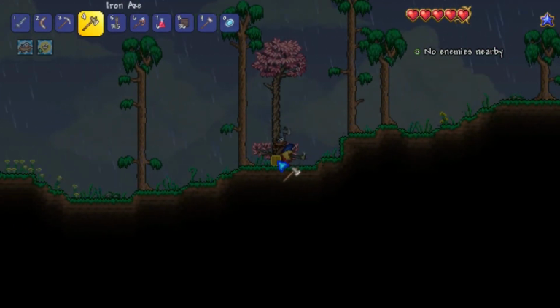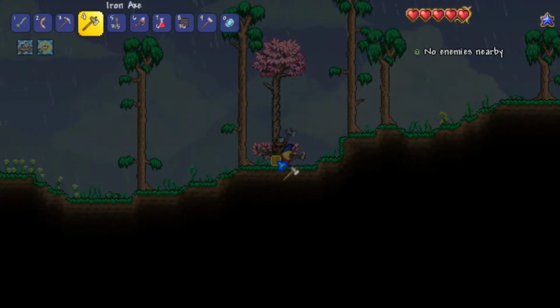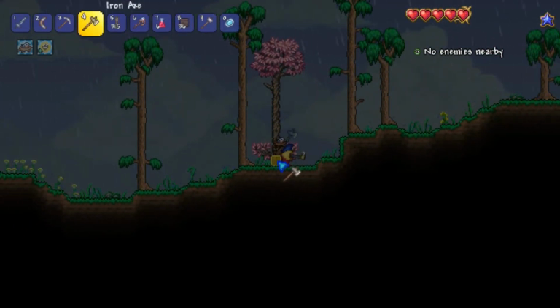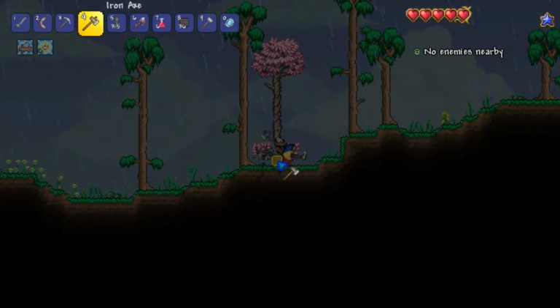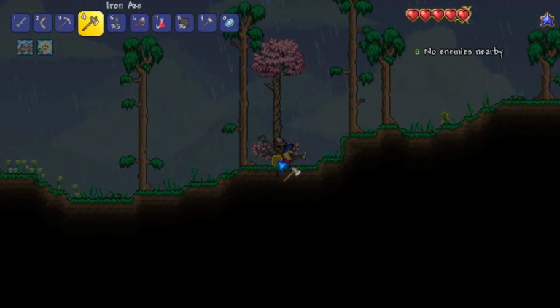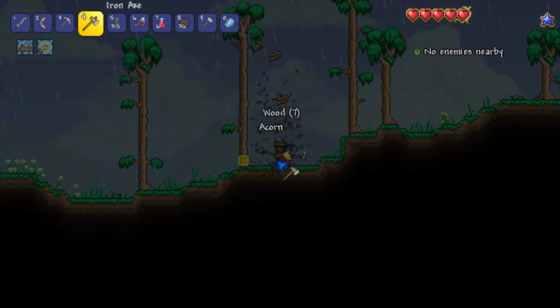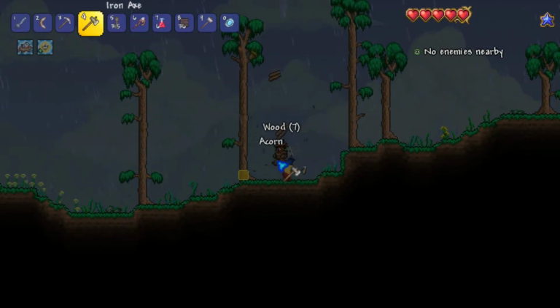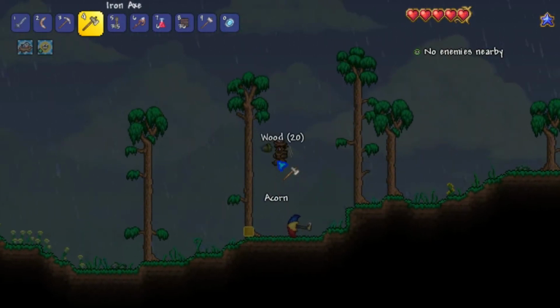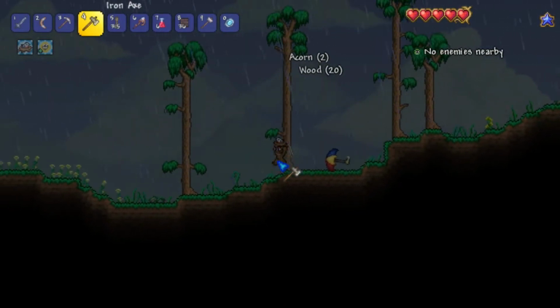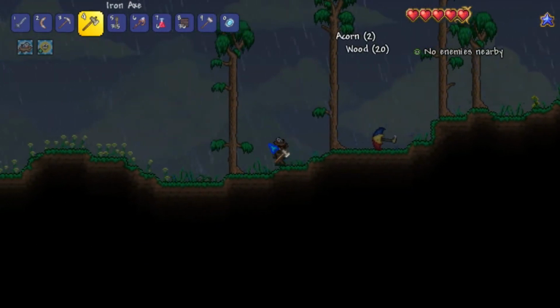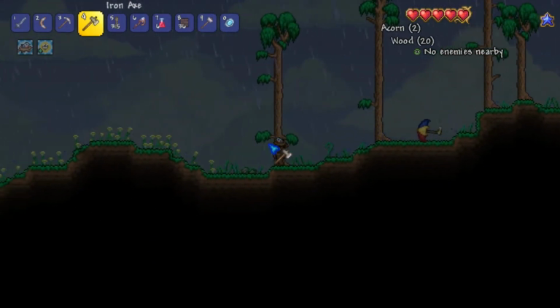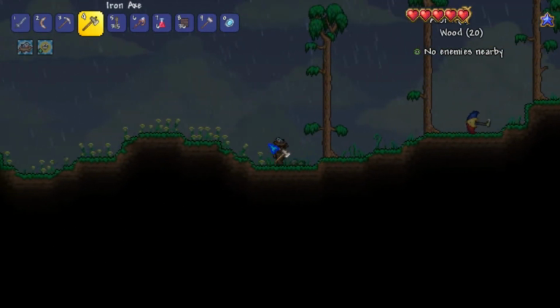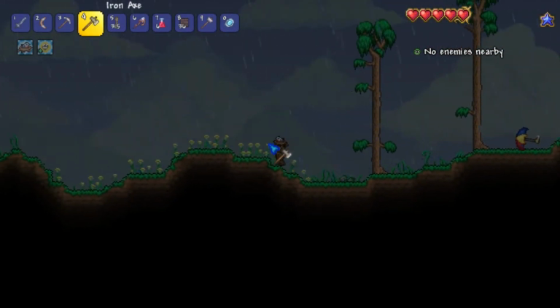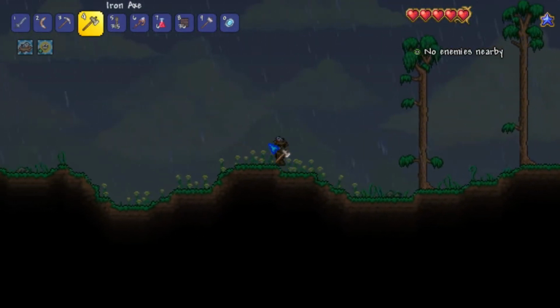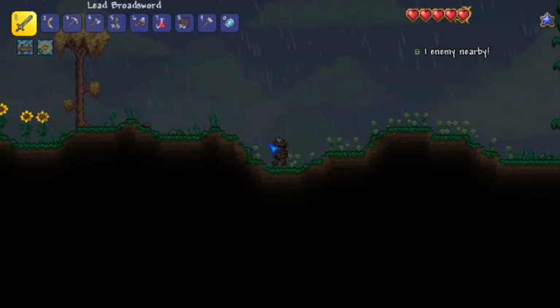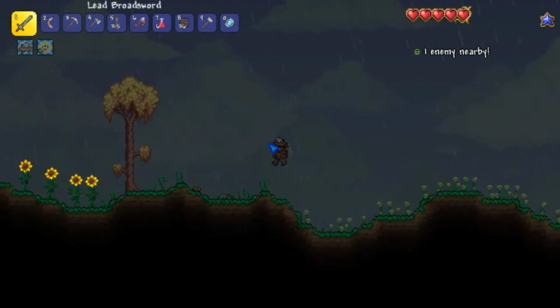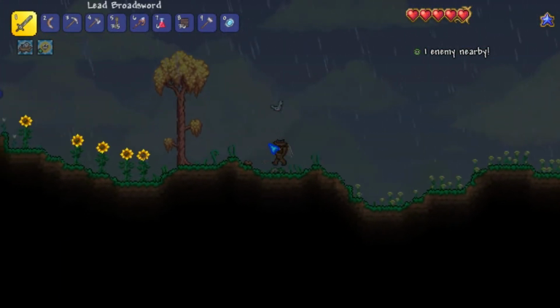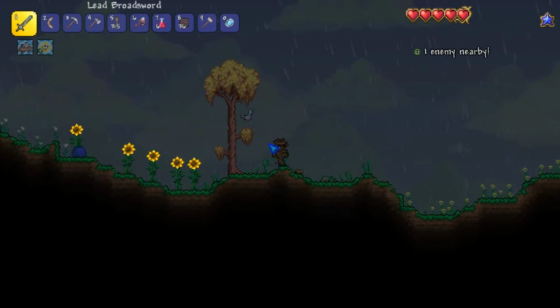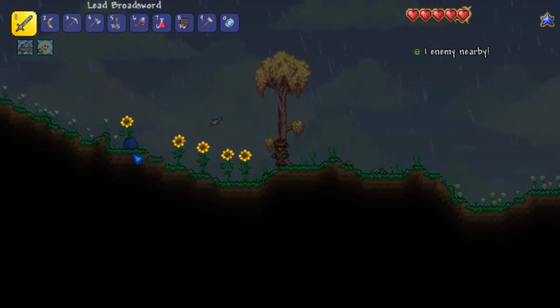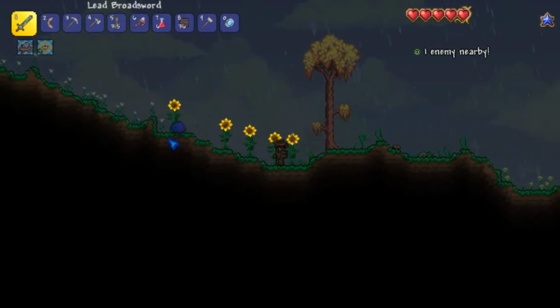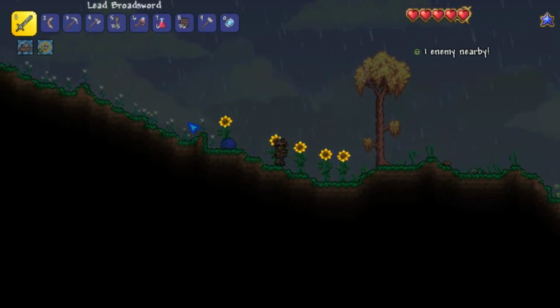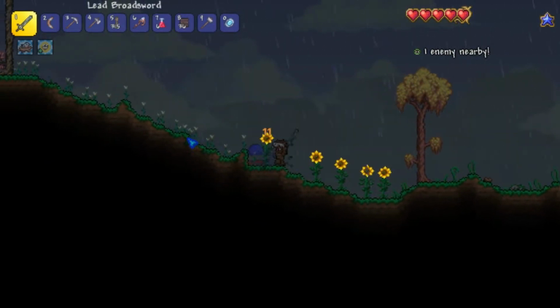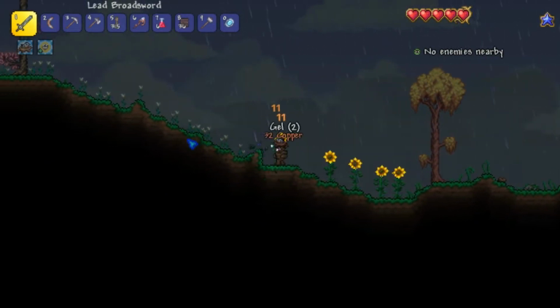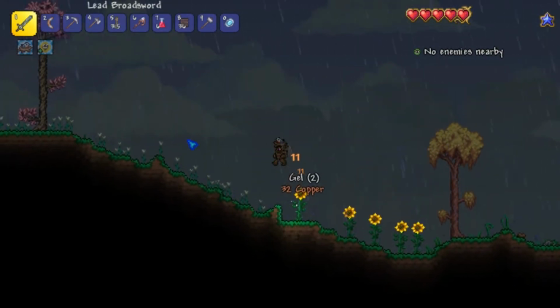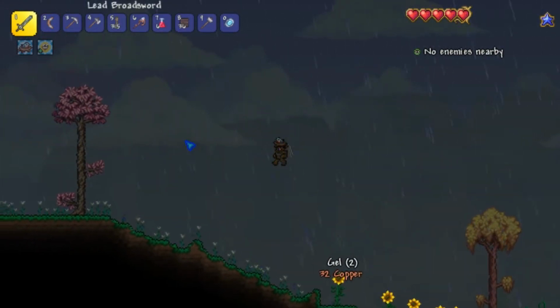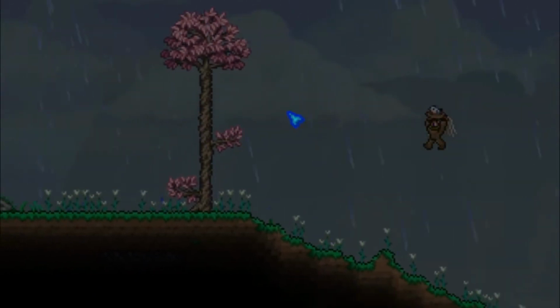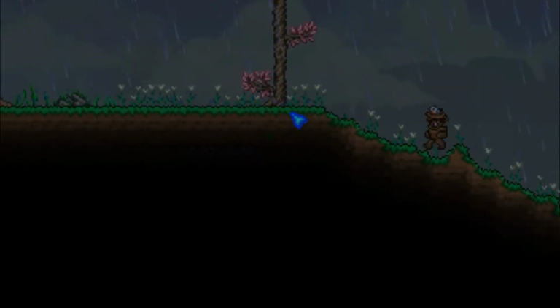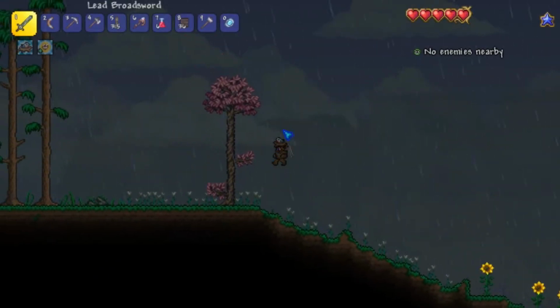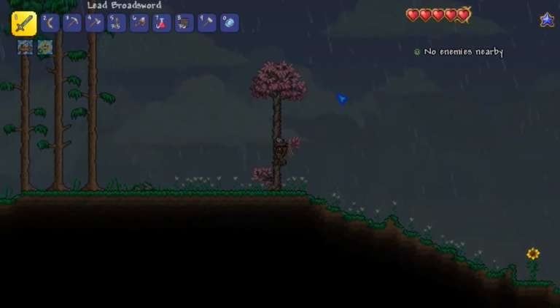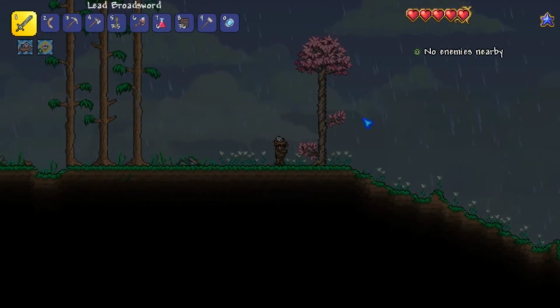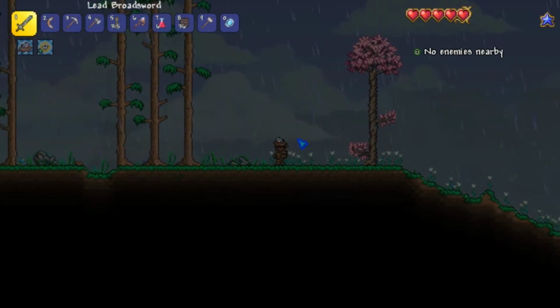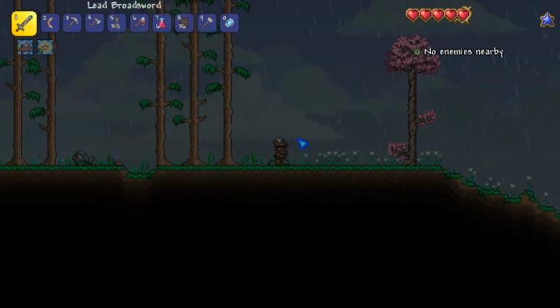I think it's a different kind of wood — never mind, I just destroyed the cool tree. Oh, that's sad. We got a yellow tree, that's nice. Got a blue slime here. We have another pink tree — pink trees are very nice.